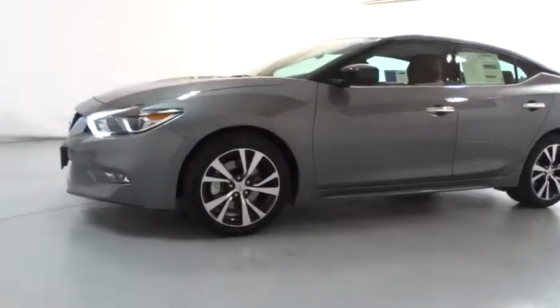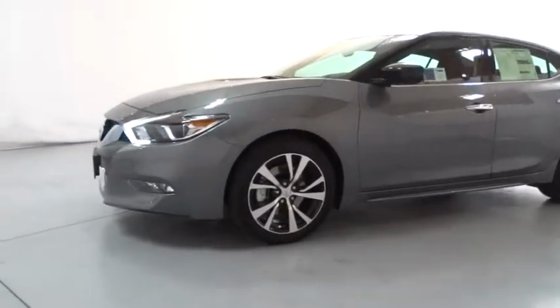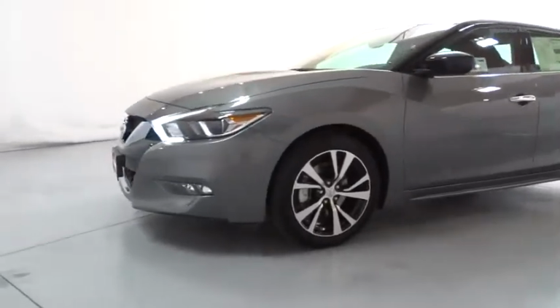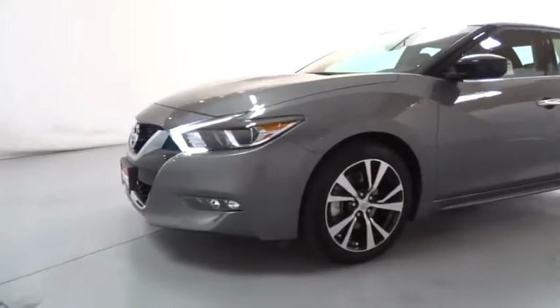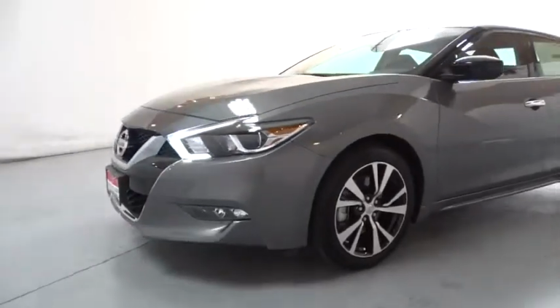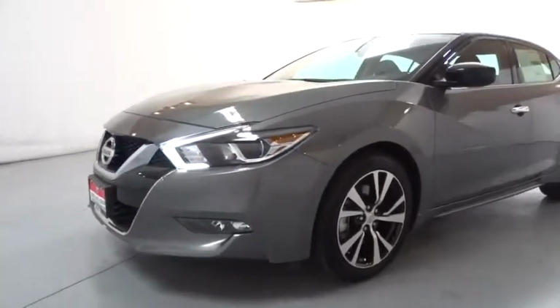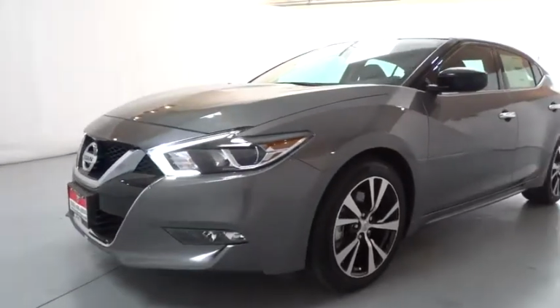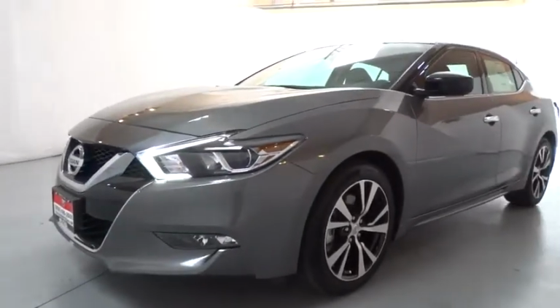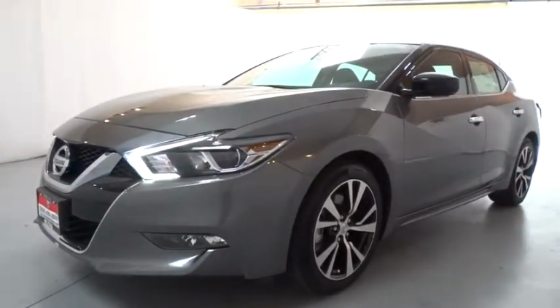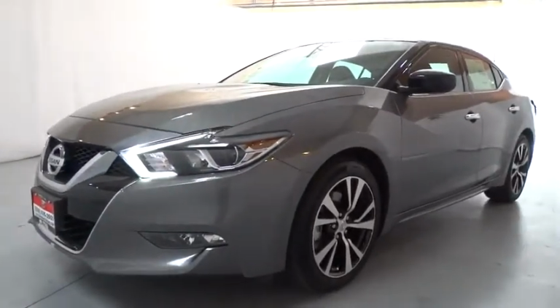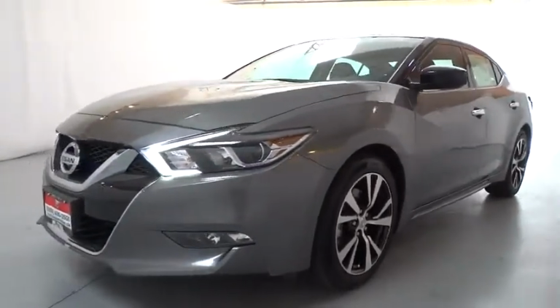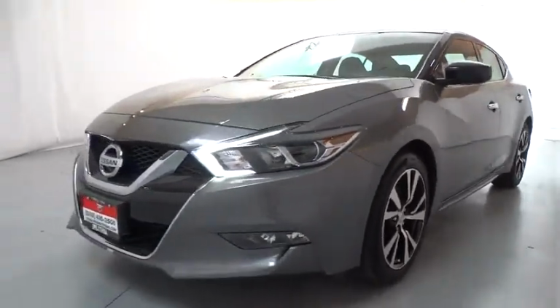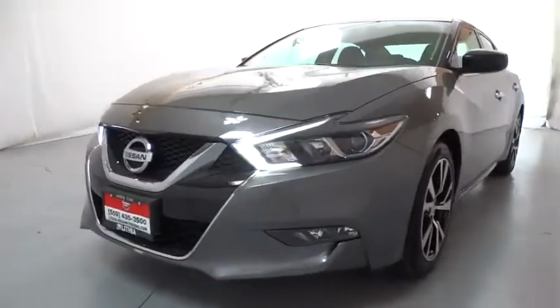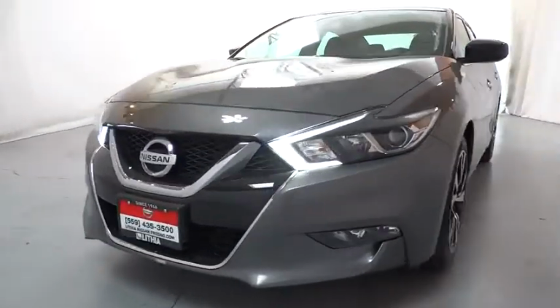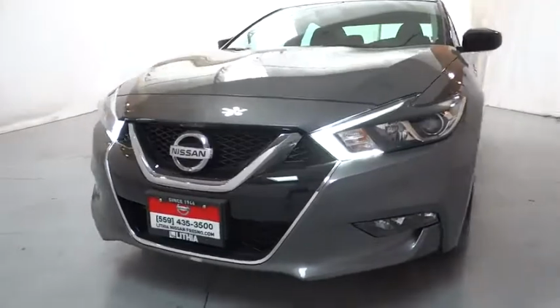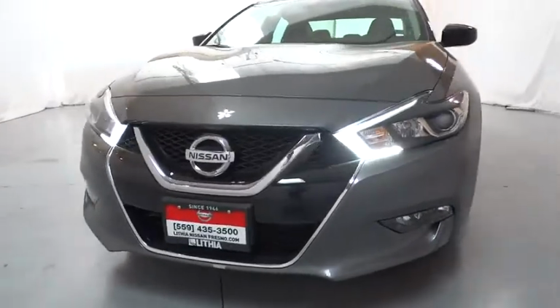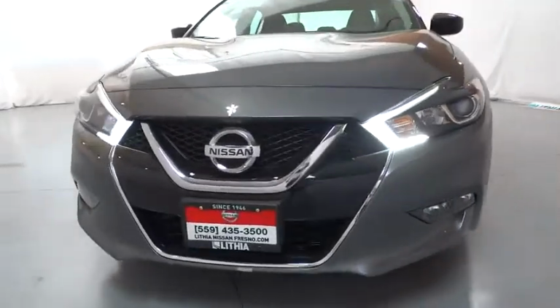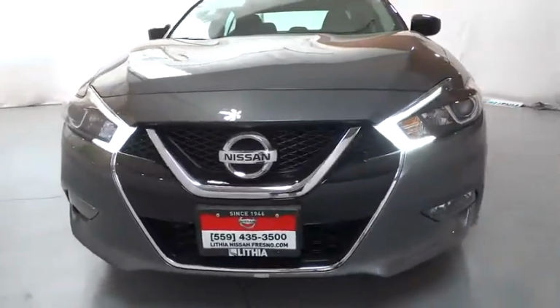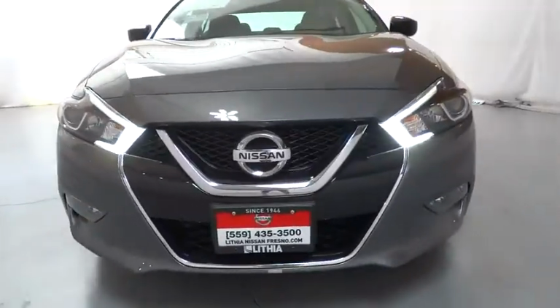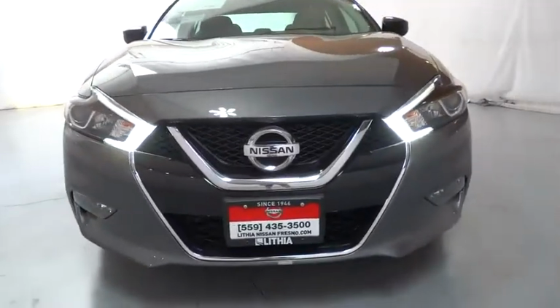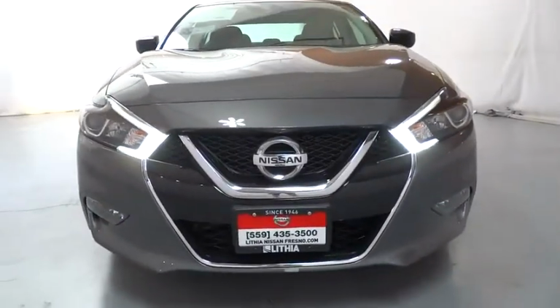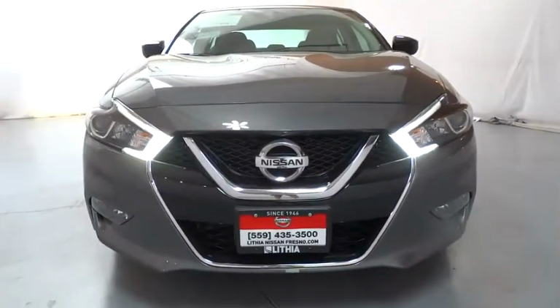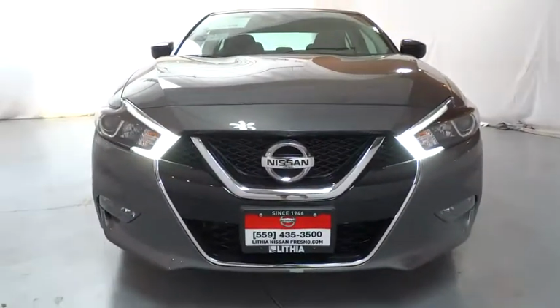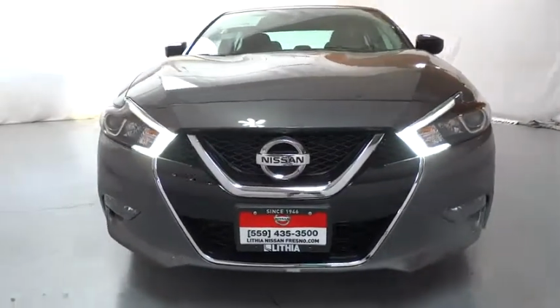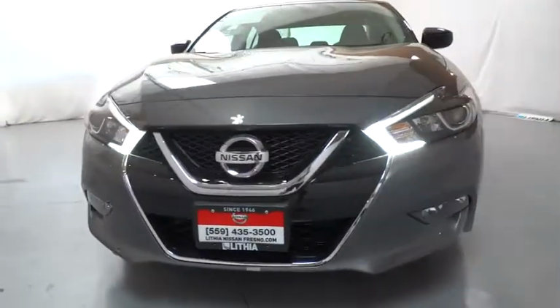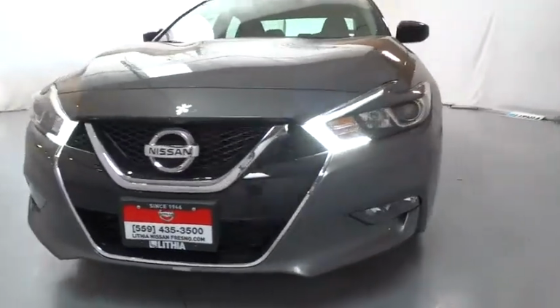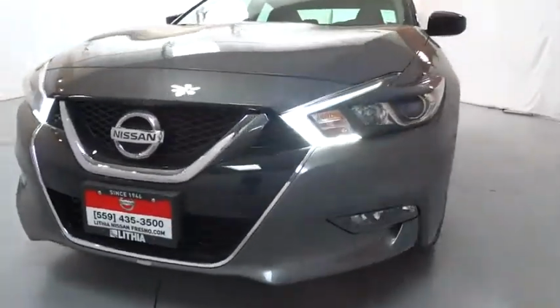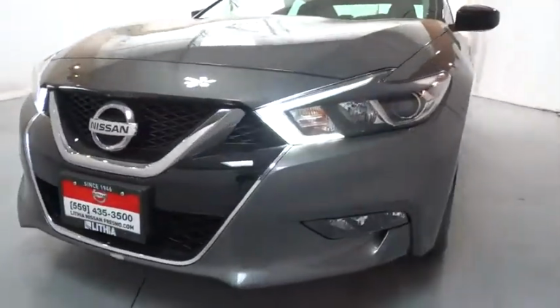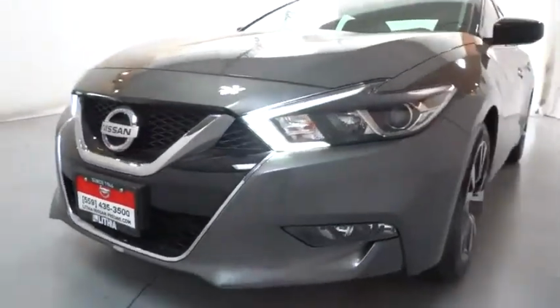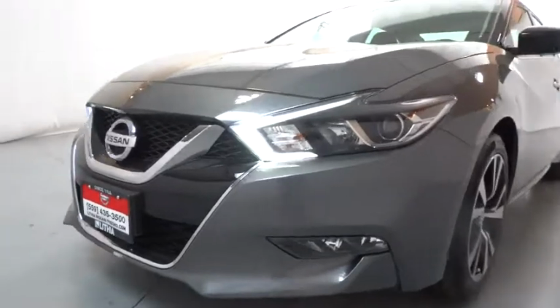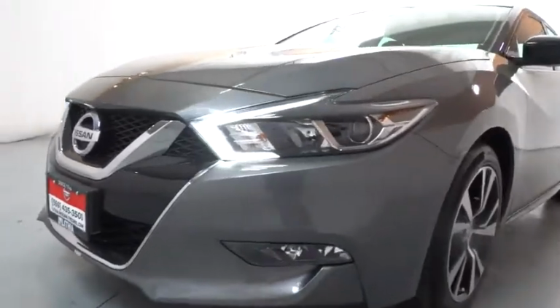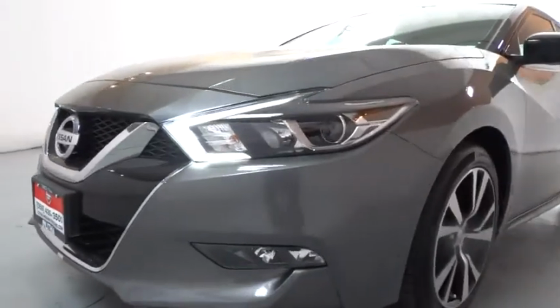ABS four-wheel, aluminum wheels, cruise control, four-wheel disc brakes, AM-FM stereo radio, universal garage door opener, front wheel drive, rear defrost, auto off headlights.